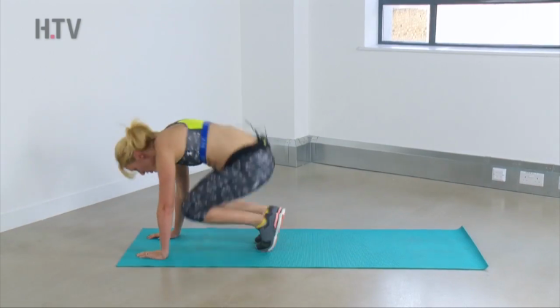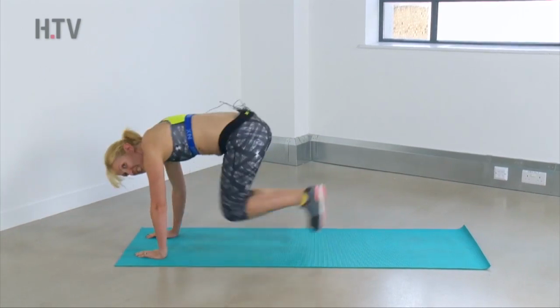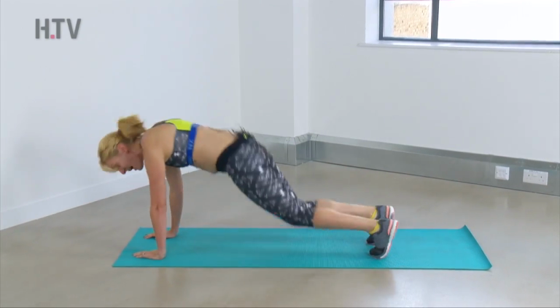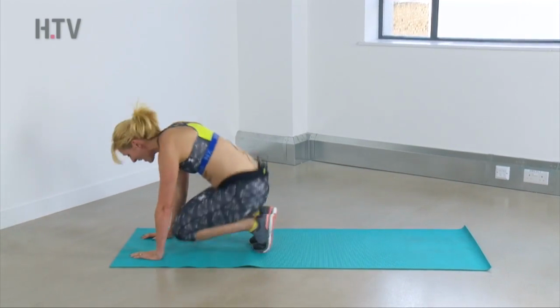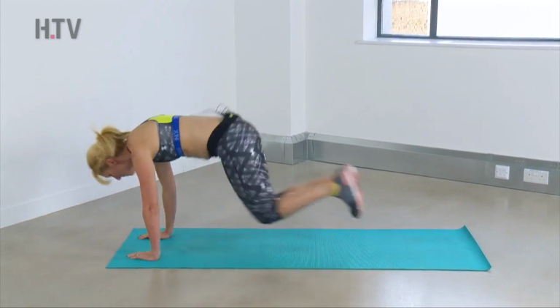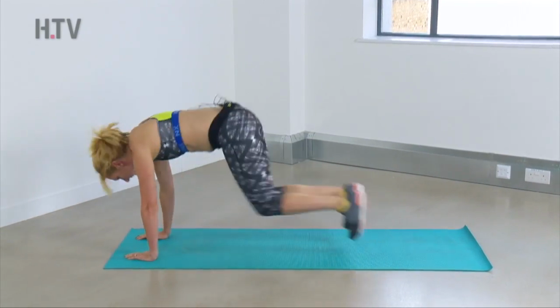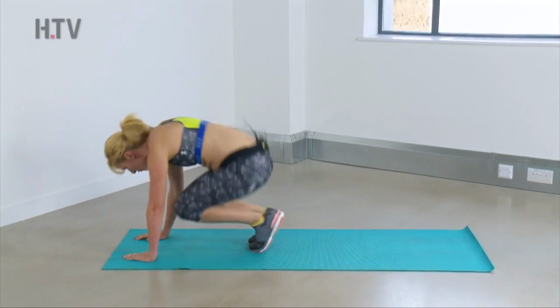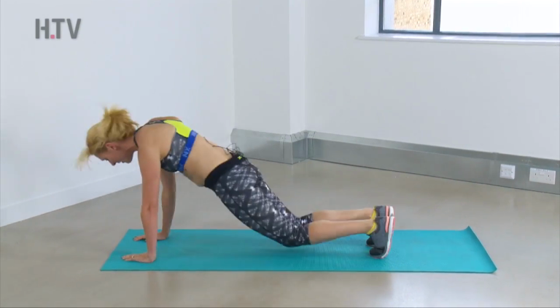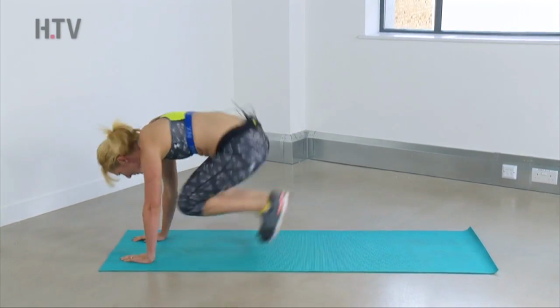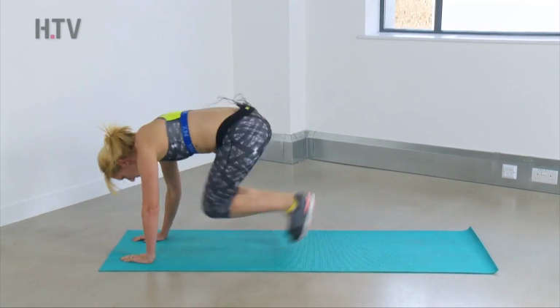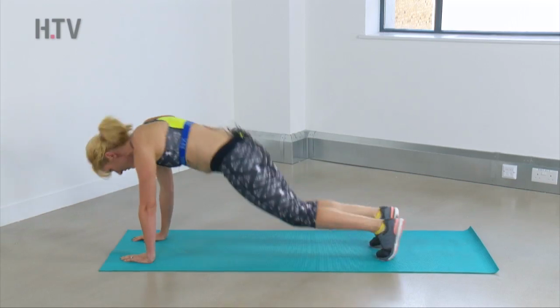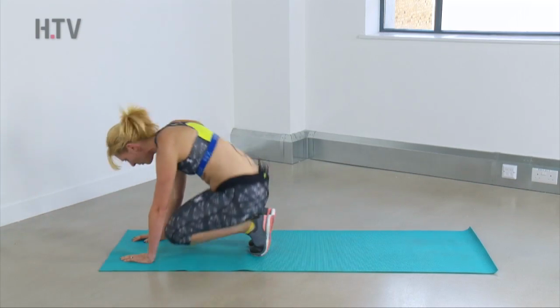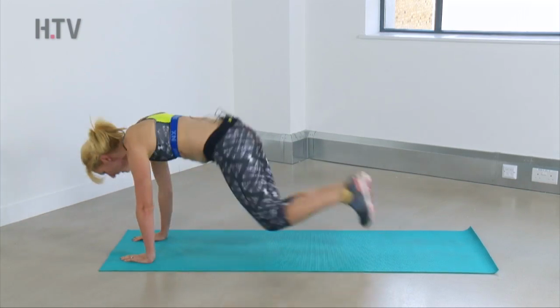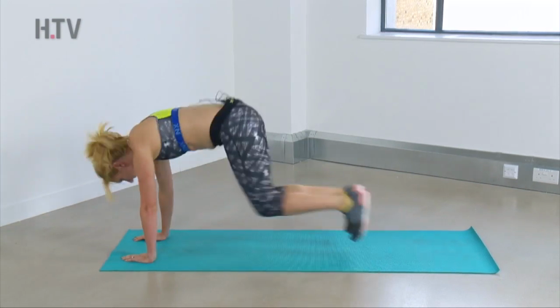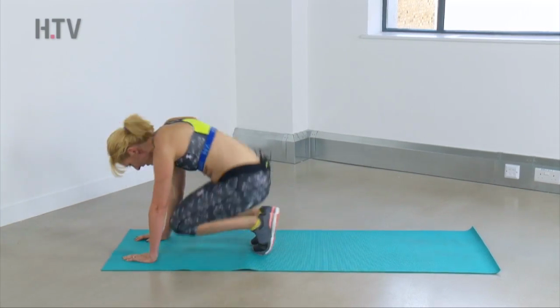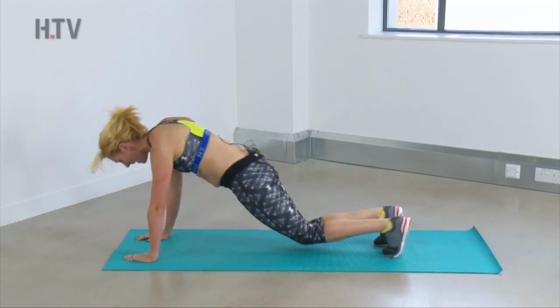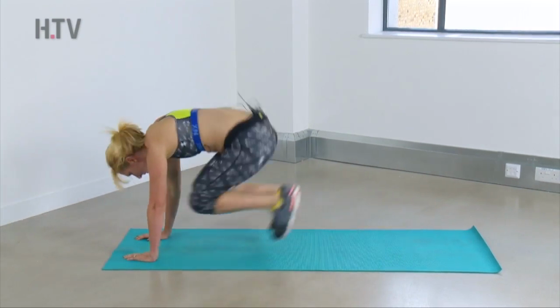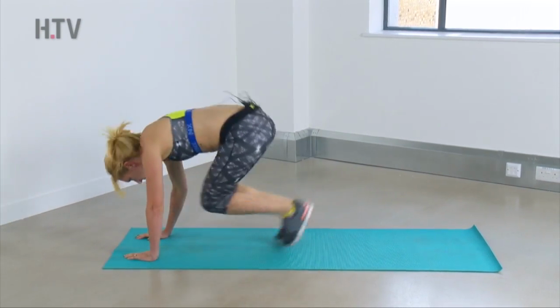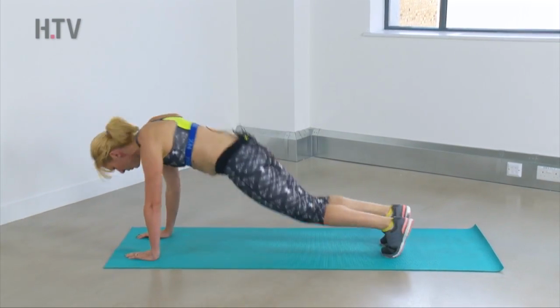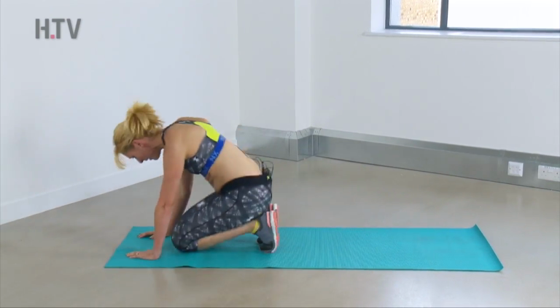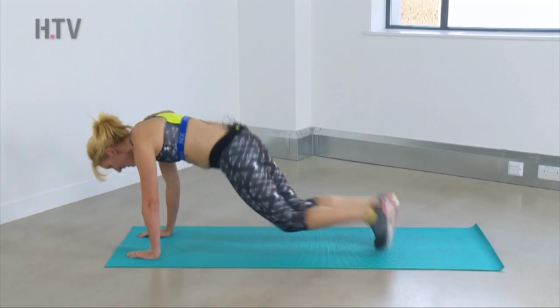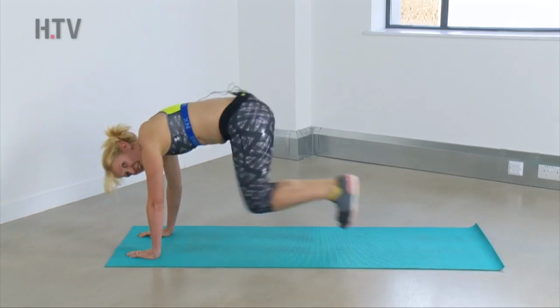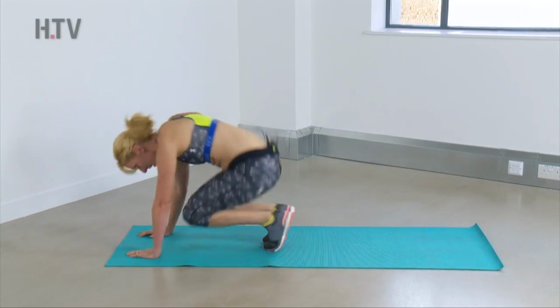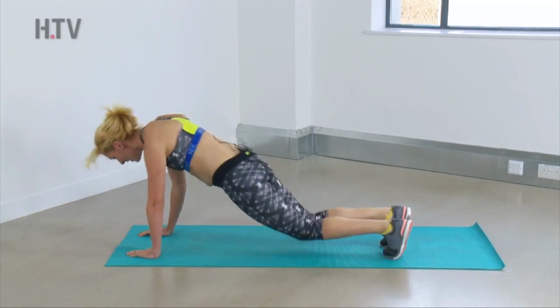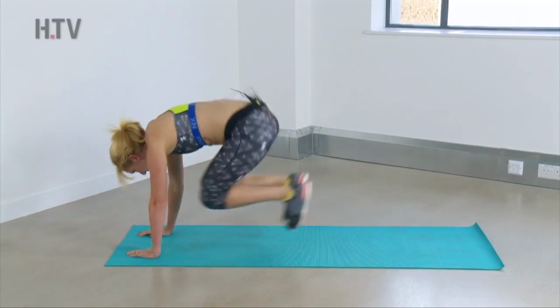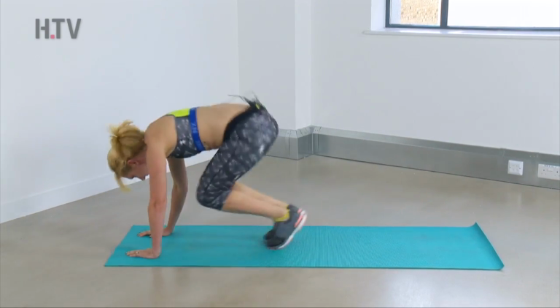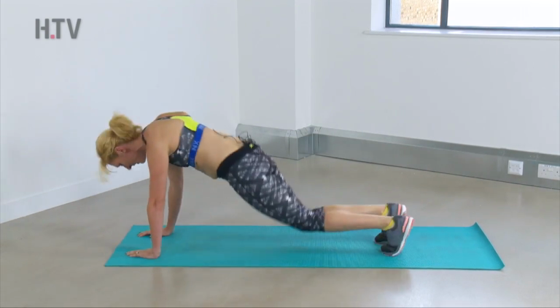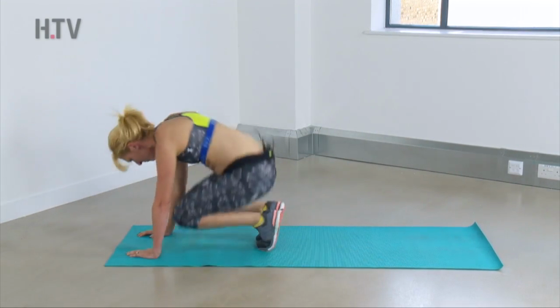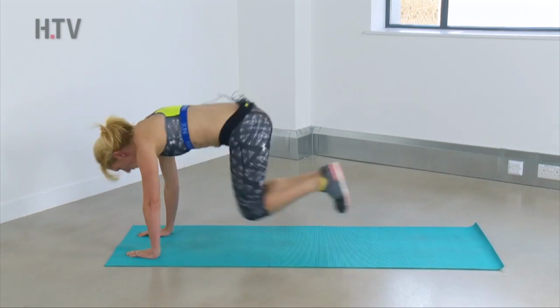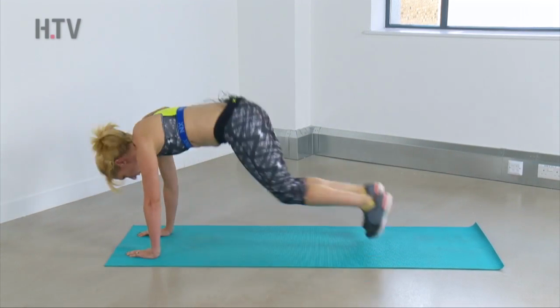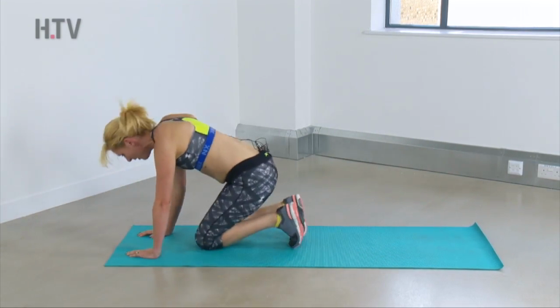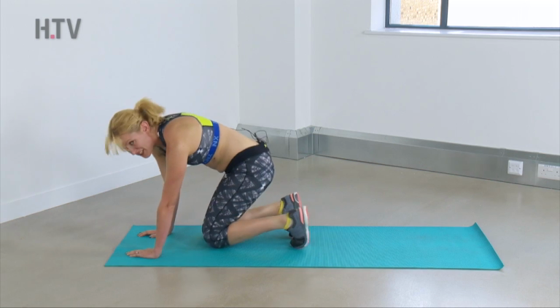Just grit your teeth, think about anything else and get through it. Keep it going — nearly there. You're doing fantastic. Well done!